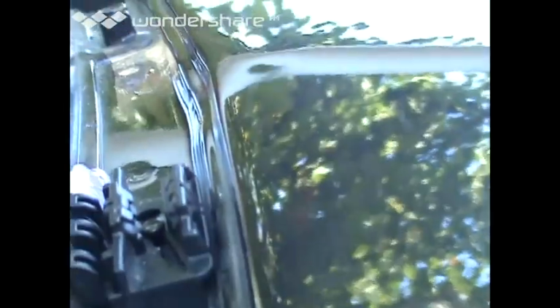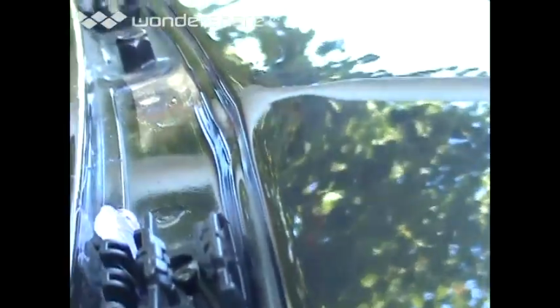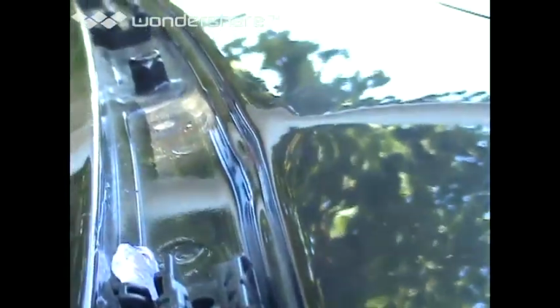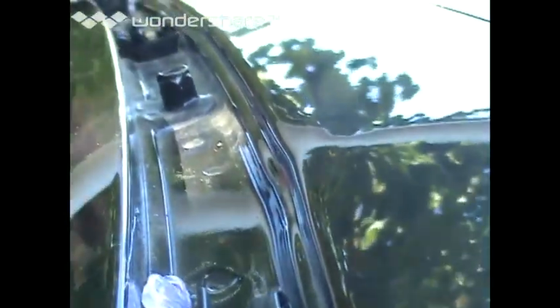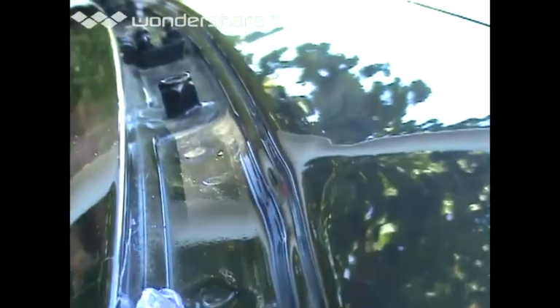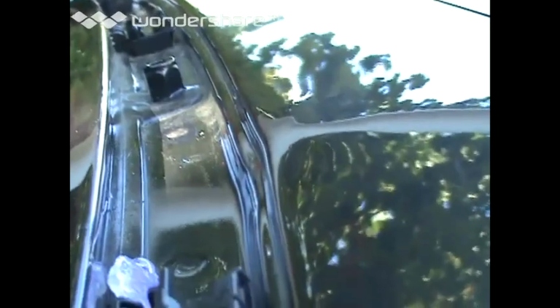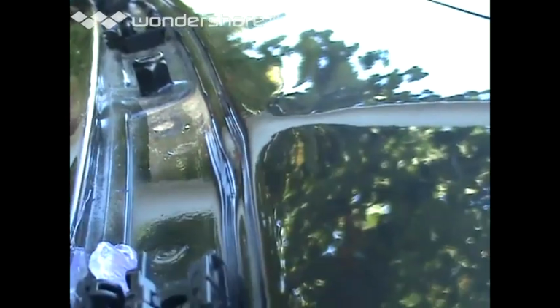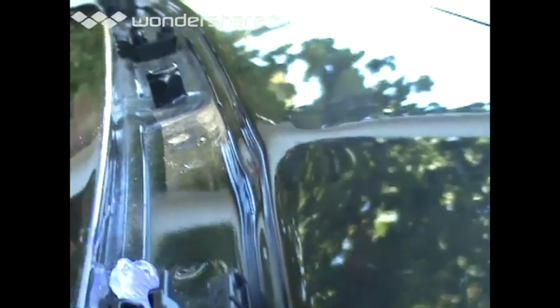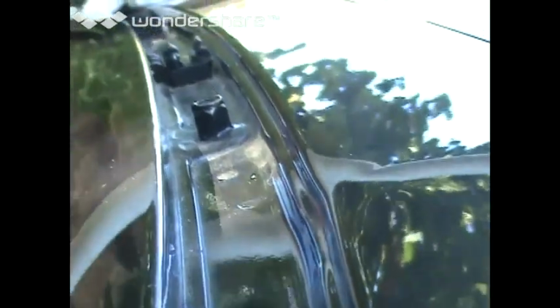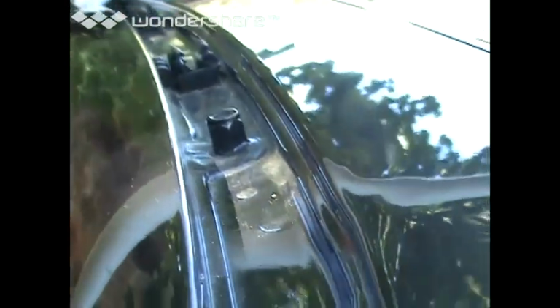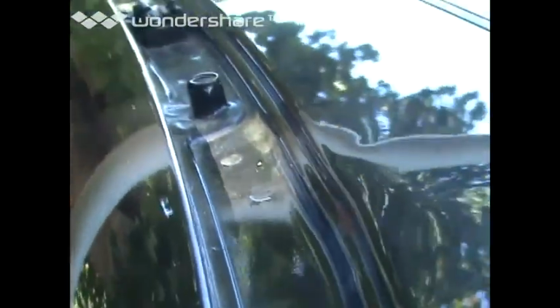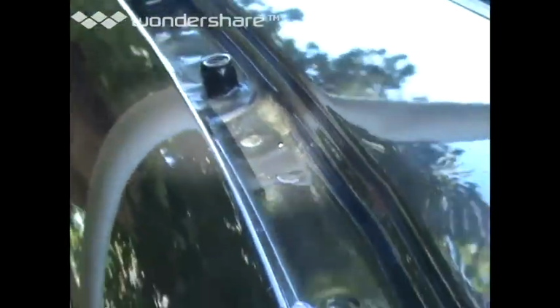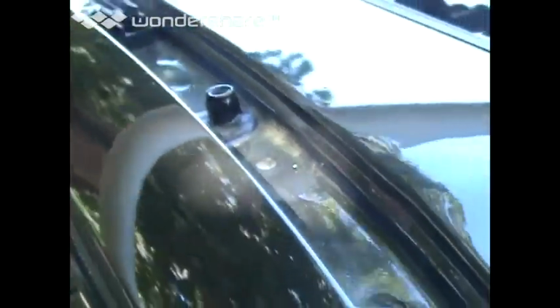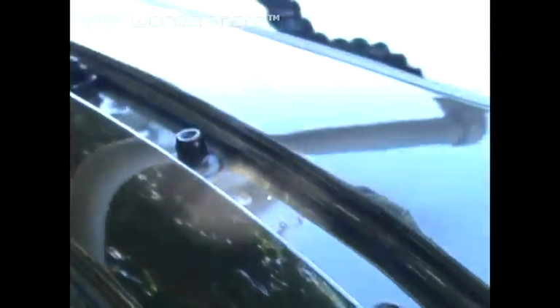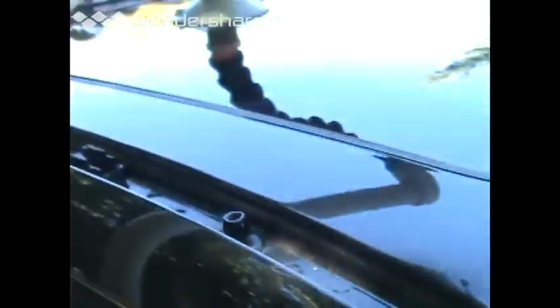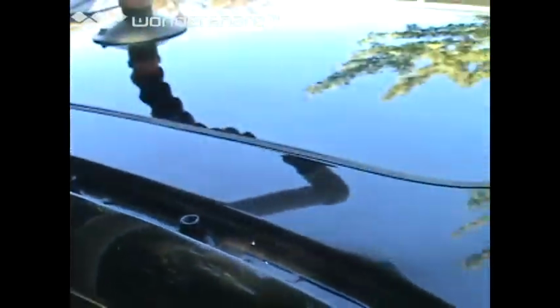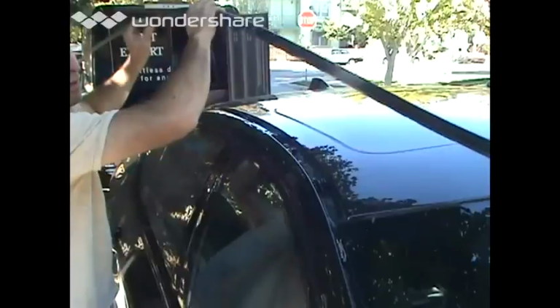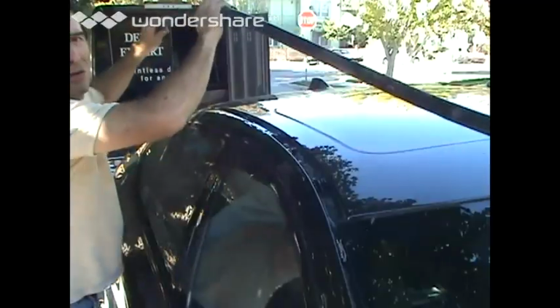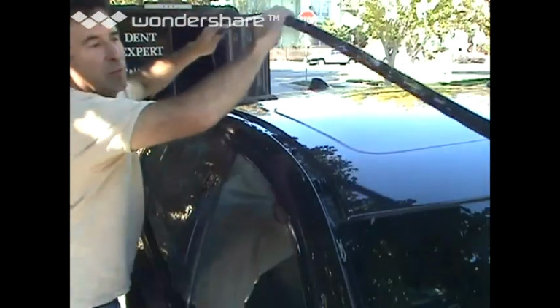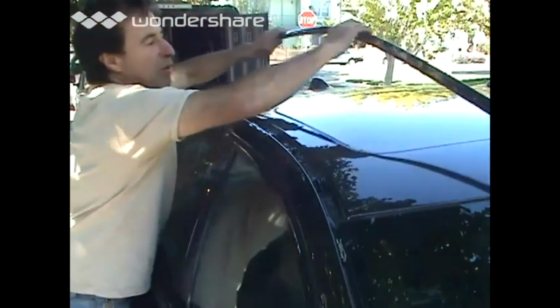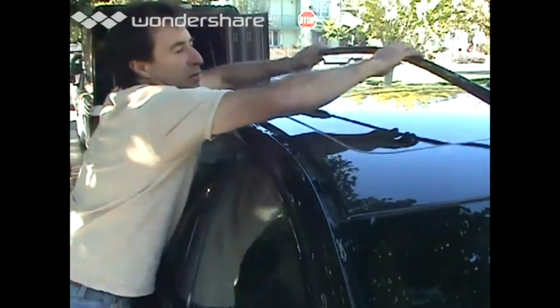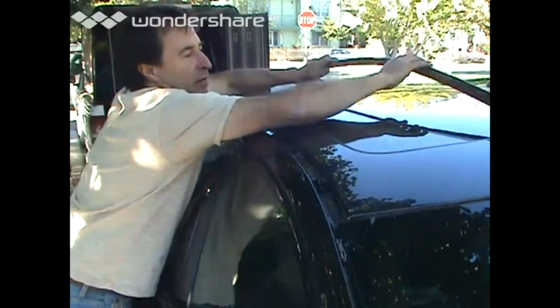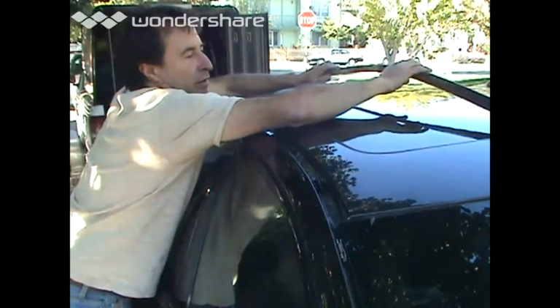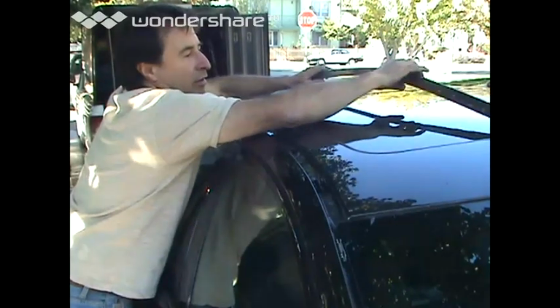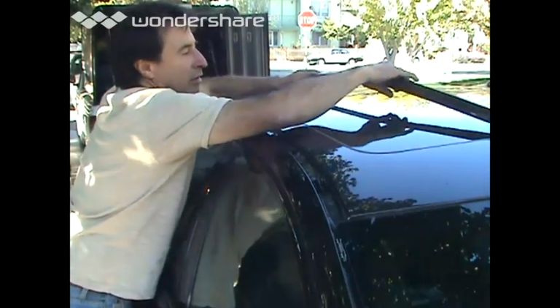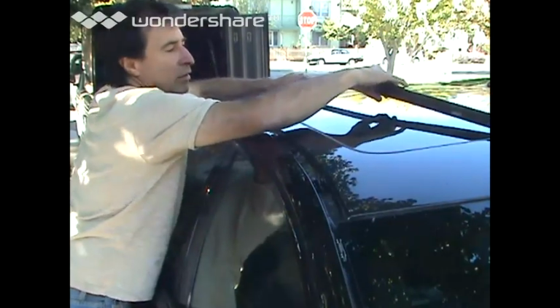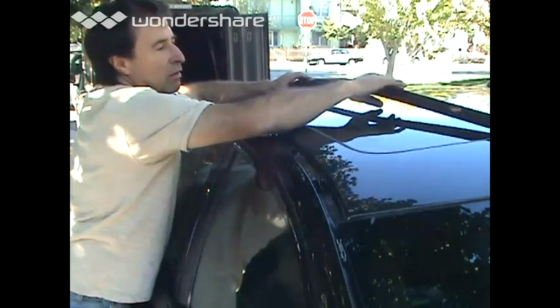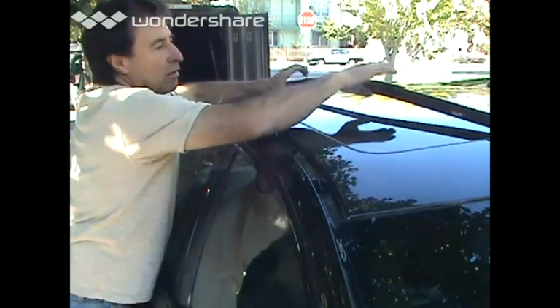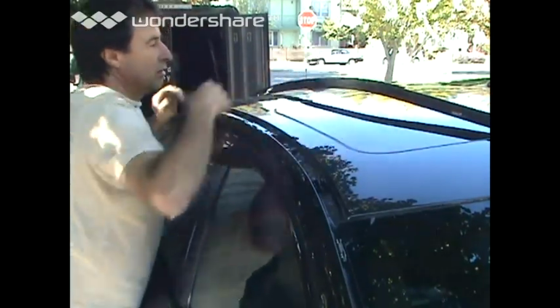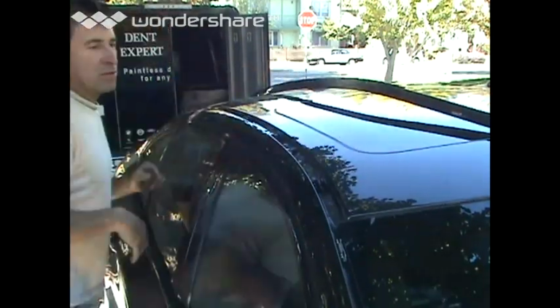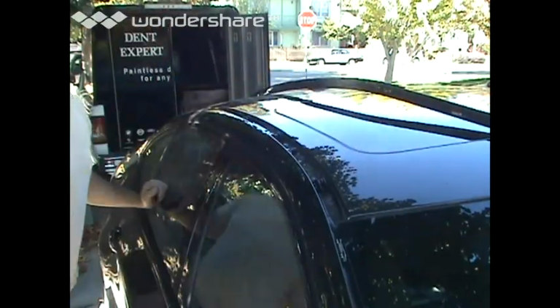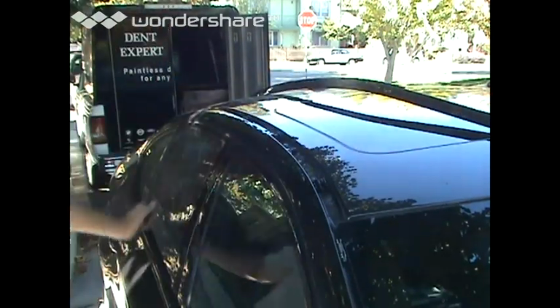A little bit of a bend but hopefully that's hidden with the gutter trim. Okay, before I put this on, let's check it out.